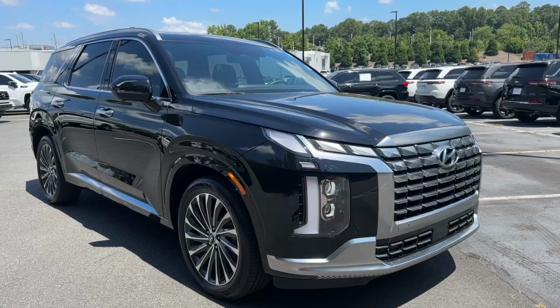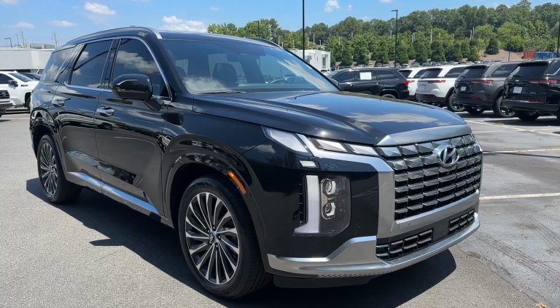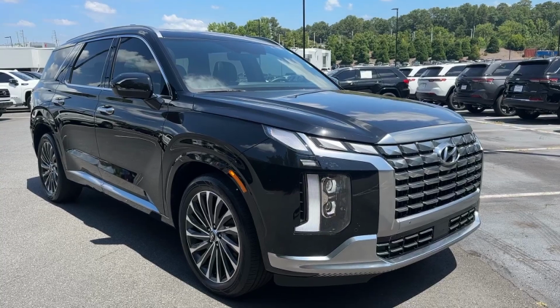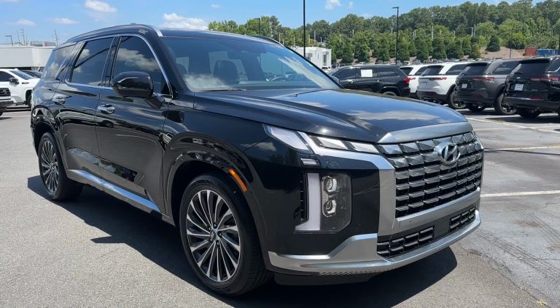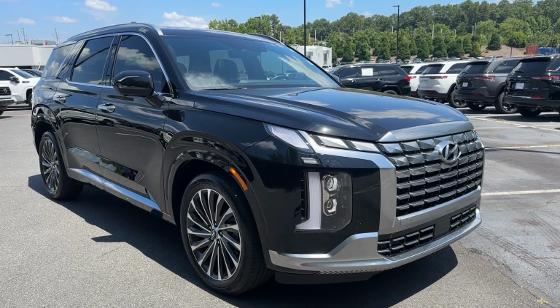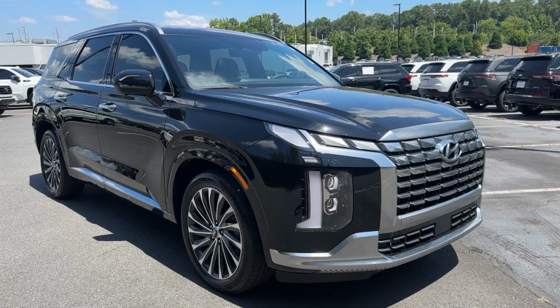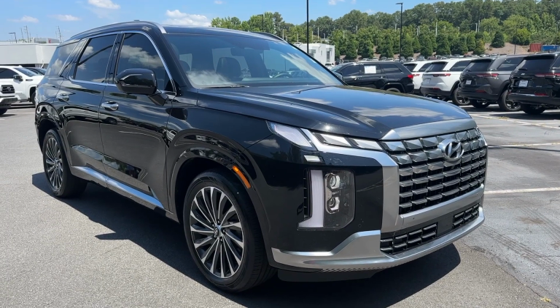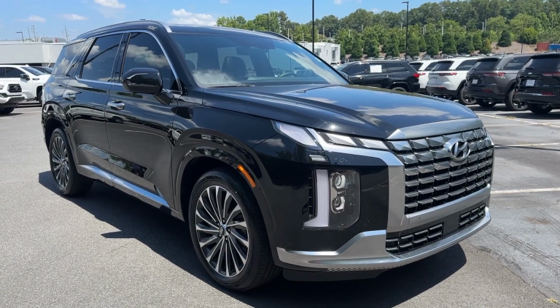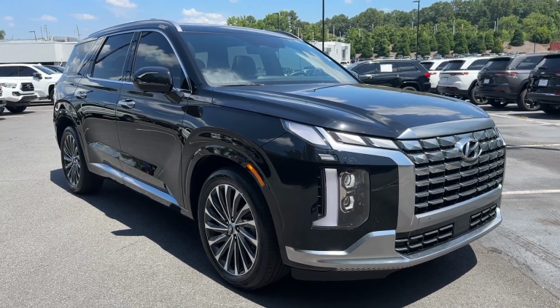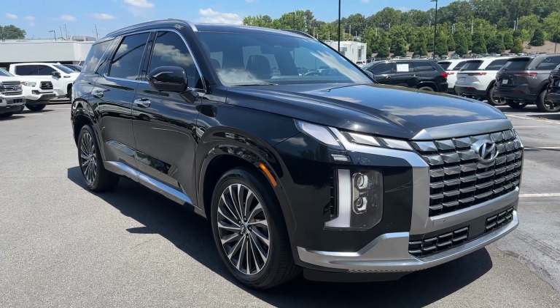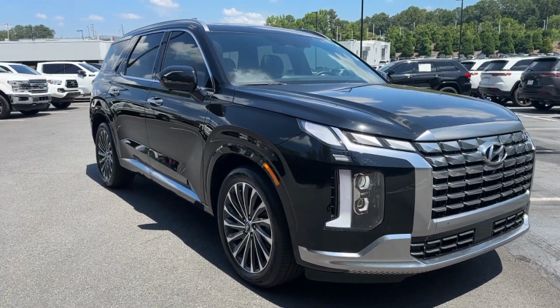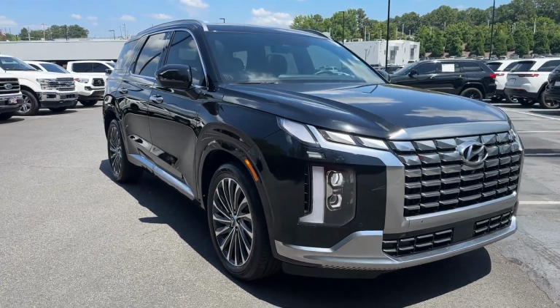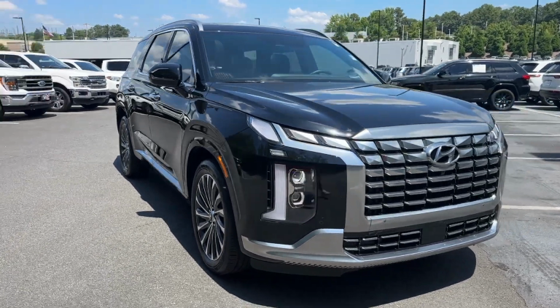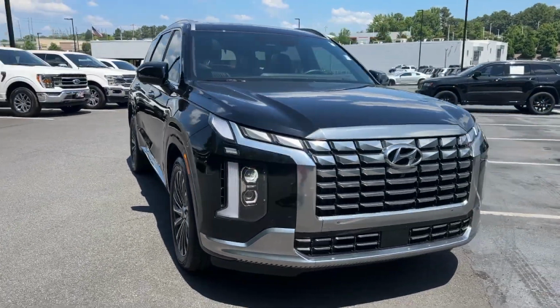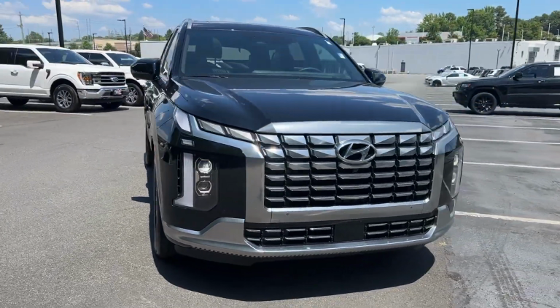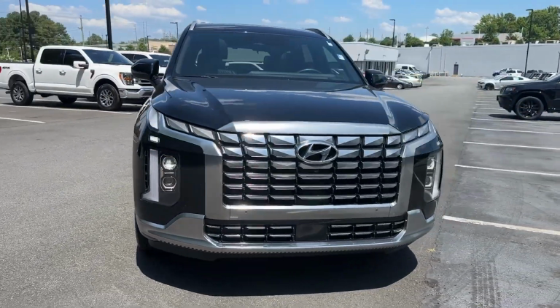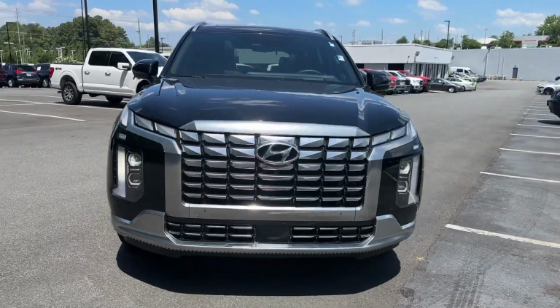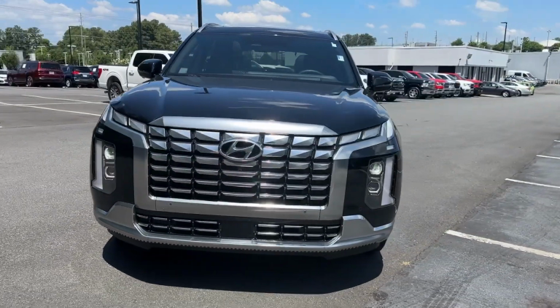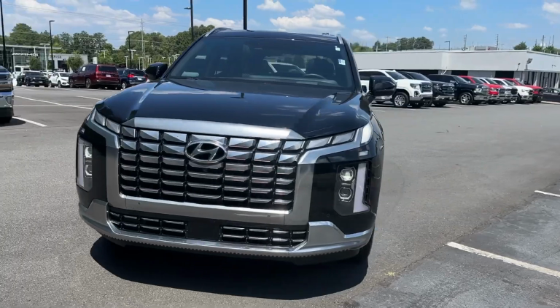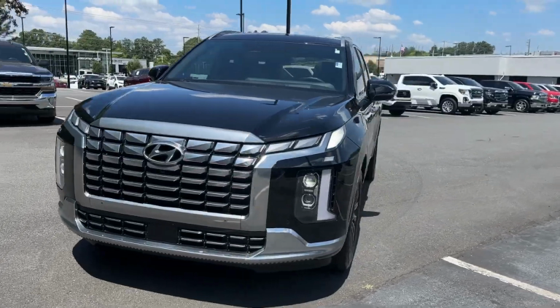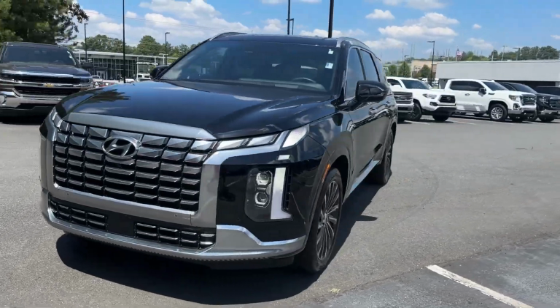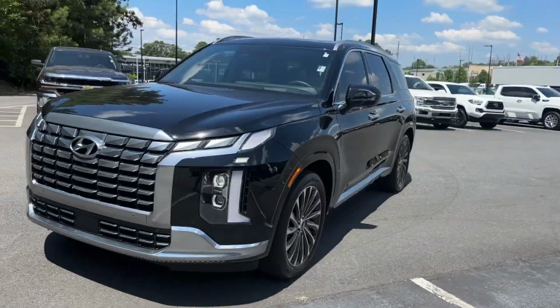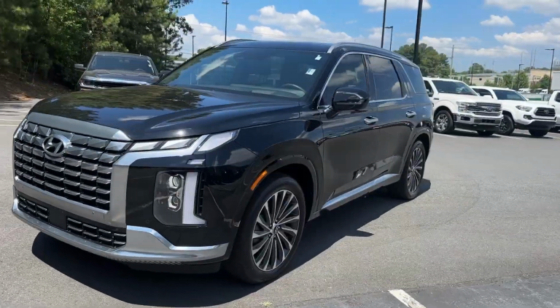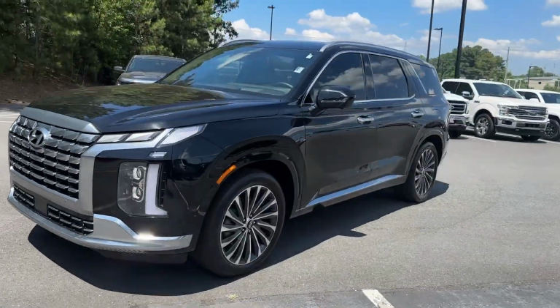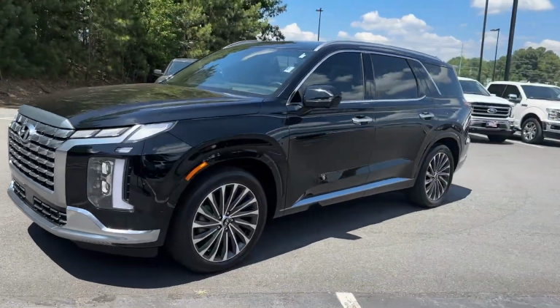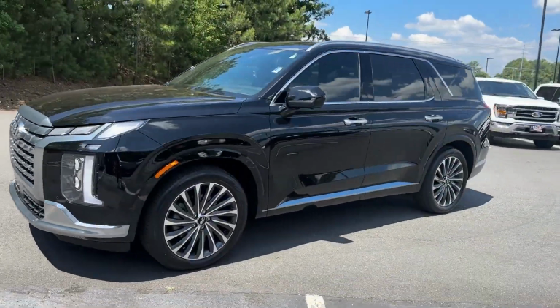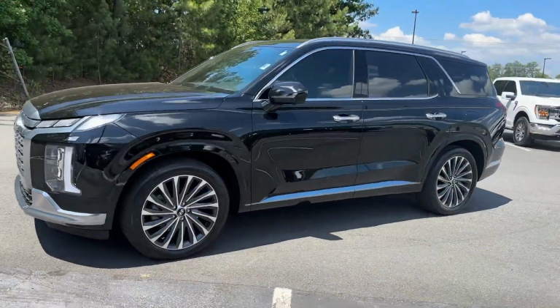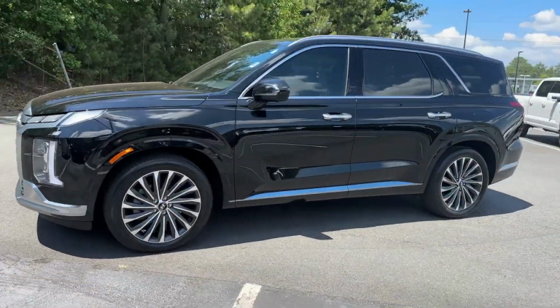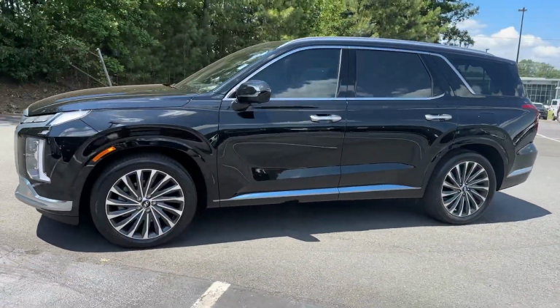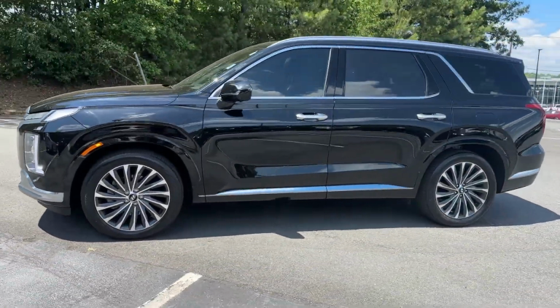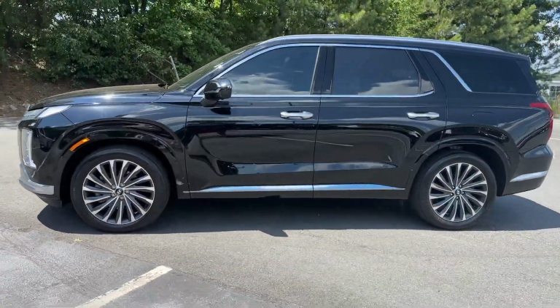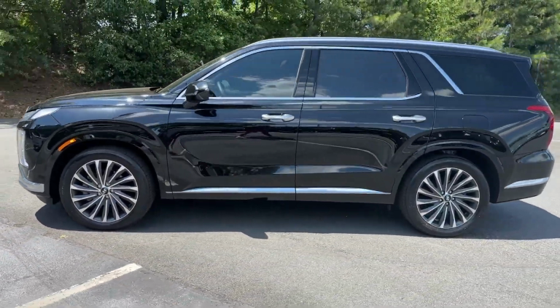This could be the car for you. The 2023 Hyundai Palisade. This boldly styled, highly capable Palisade is an outstanding value.